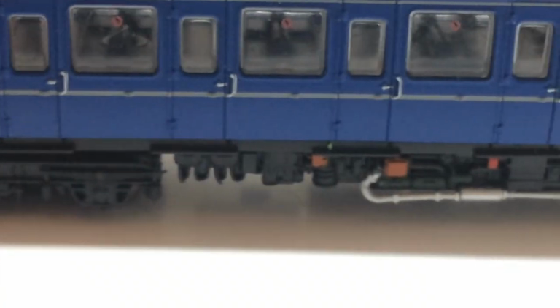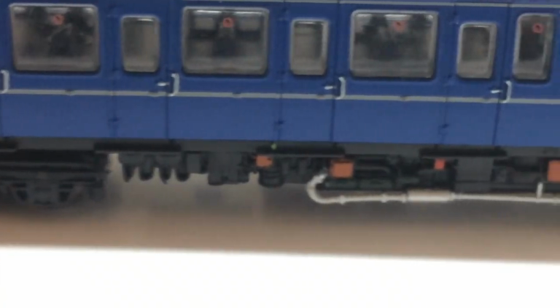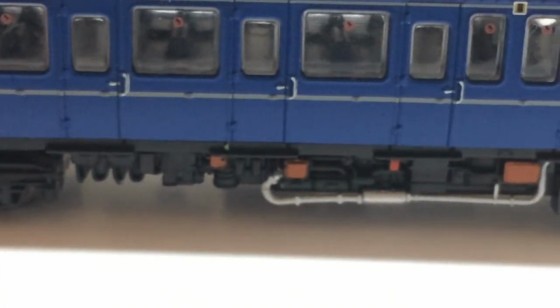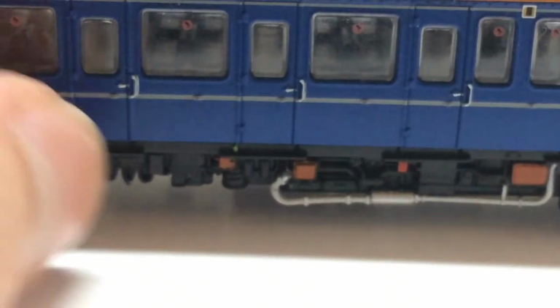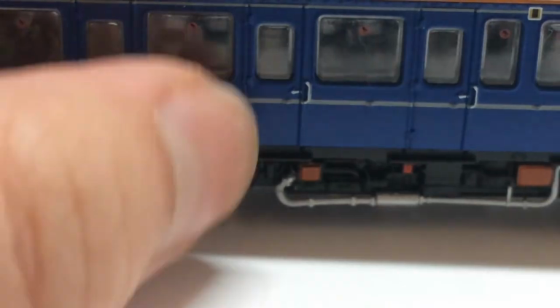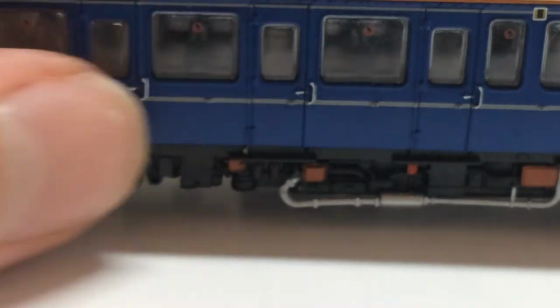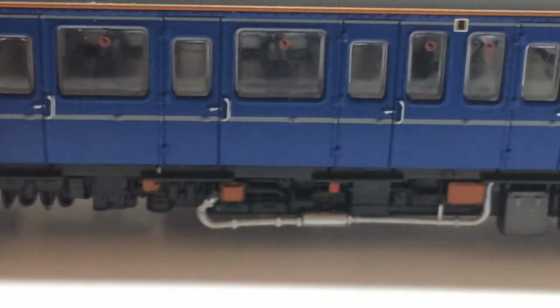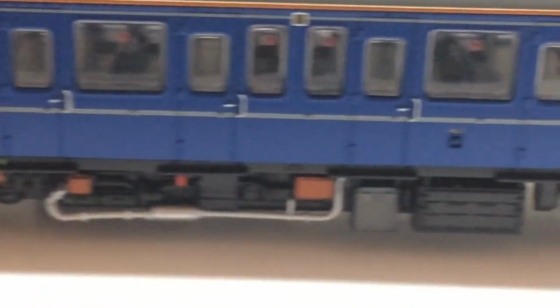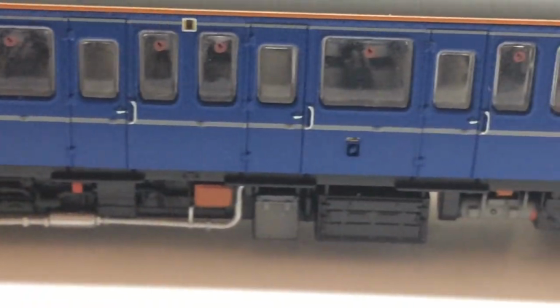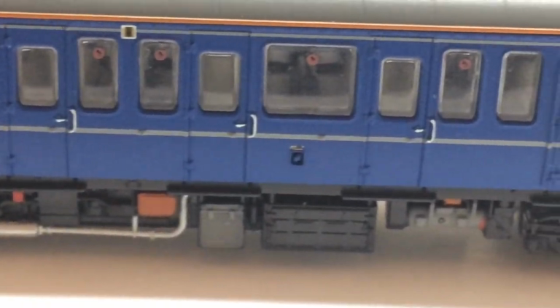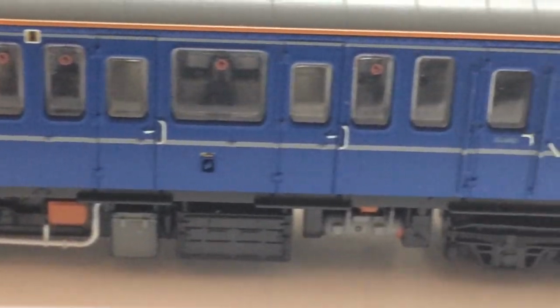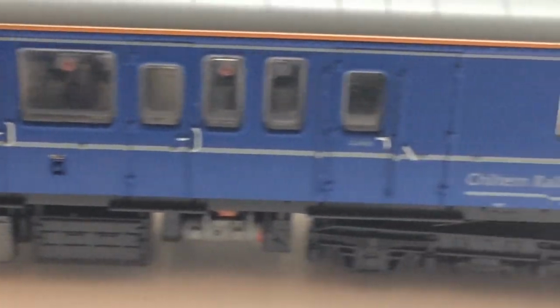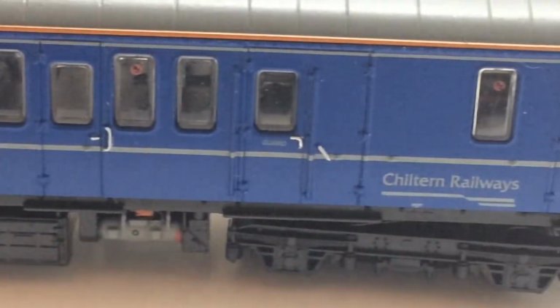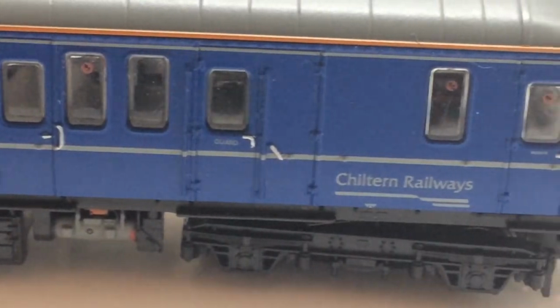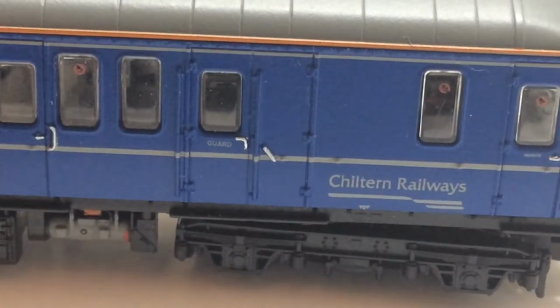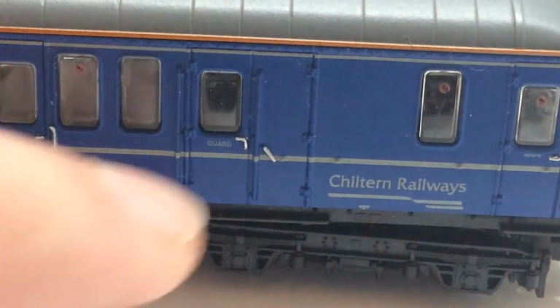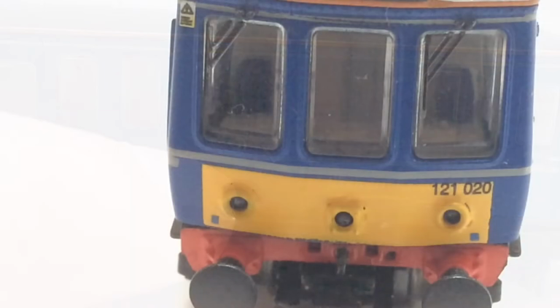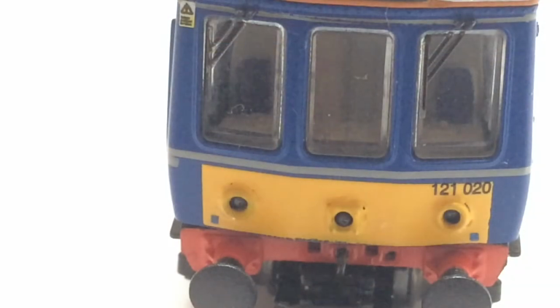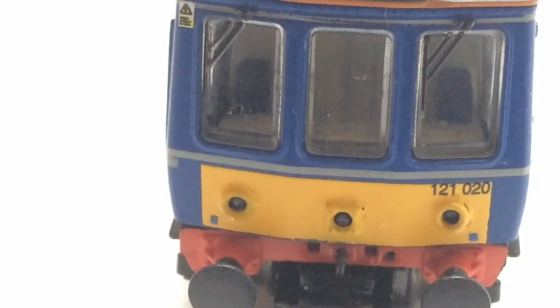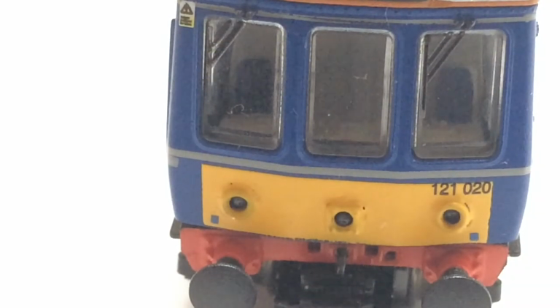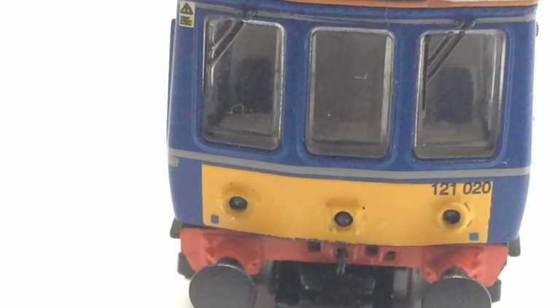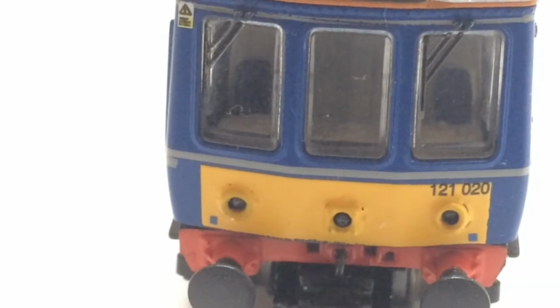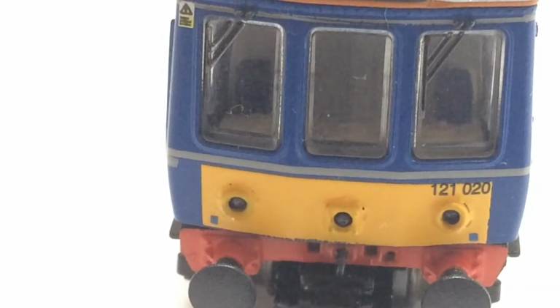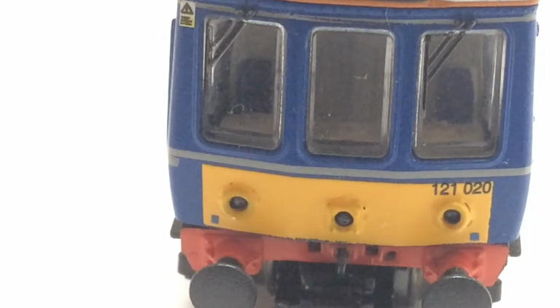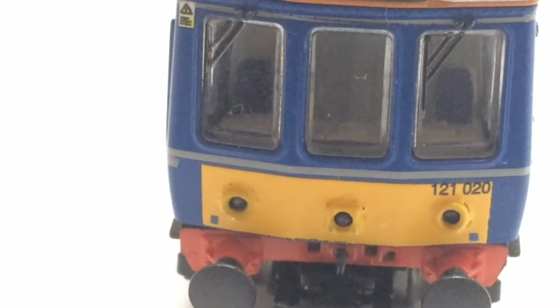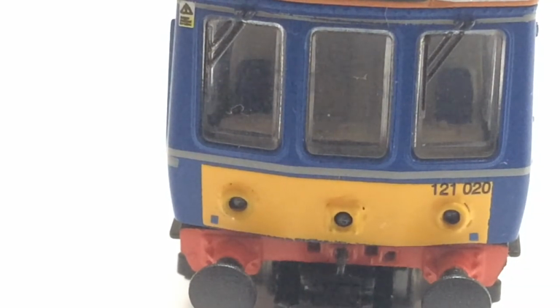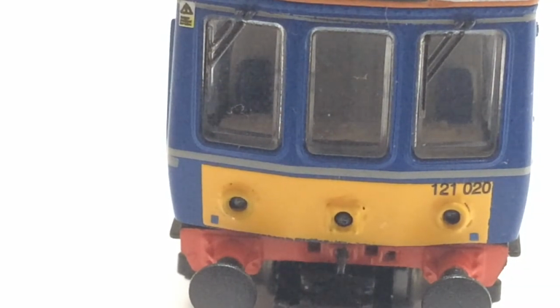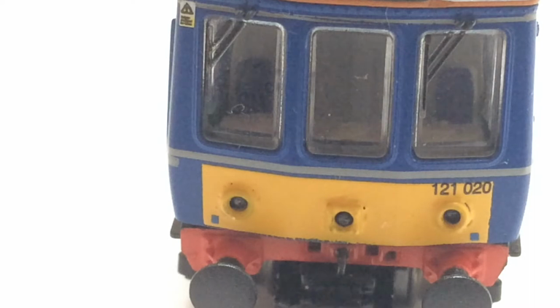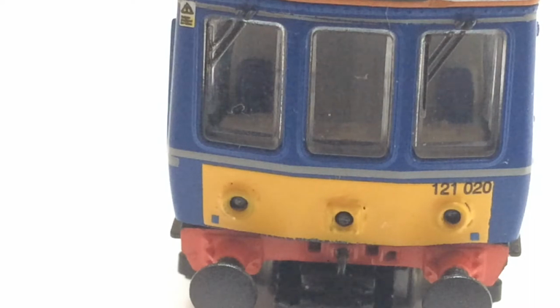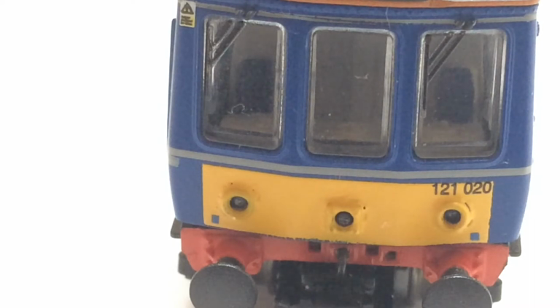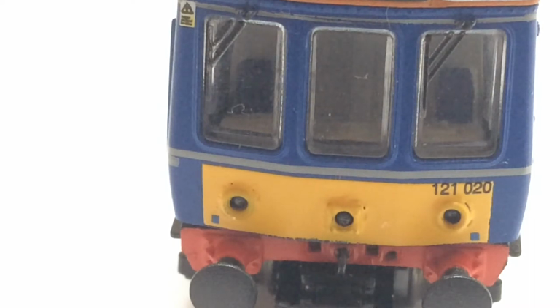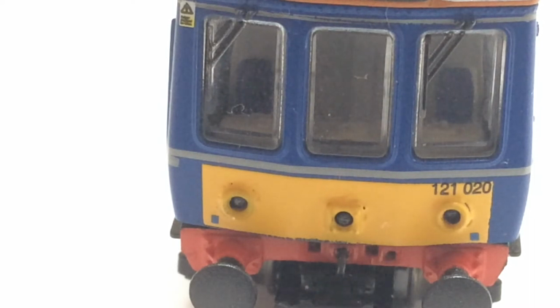On the inside you can see some seats which have a raised floor around them, because I believe the motor is there. On the front there are lights, buffers, buffer beams, the coupling hook, fake coupling hooks, windows, and windscreen wipers.